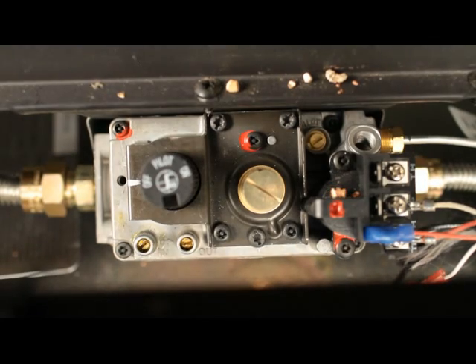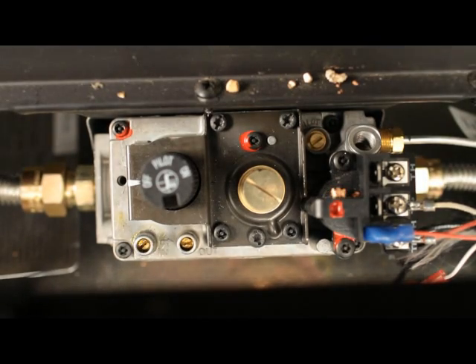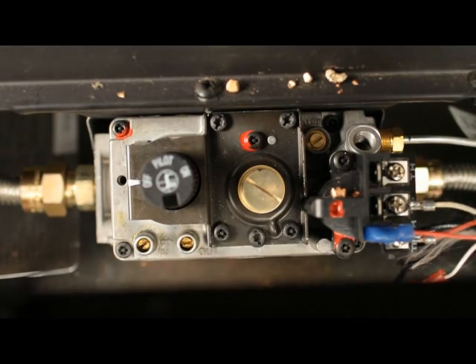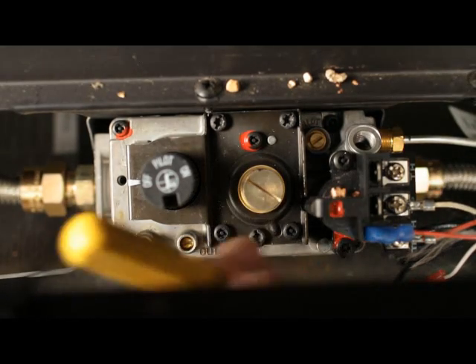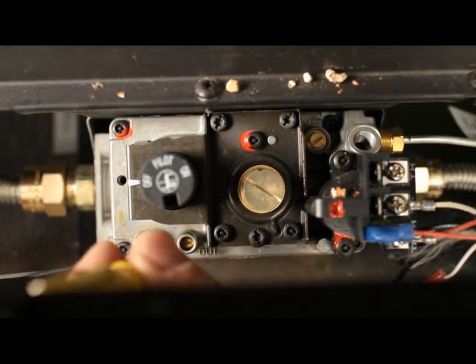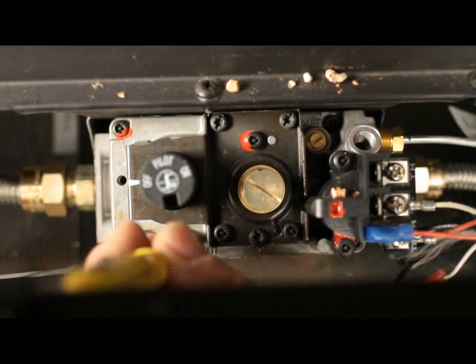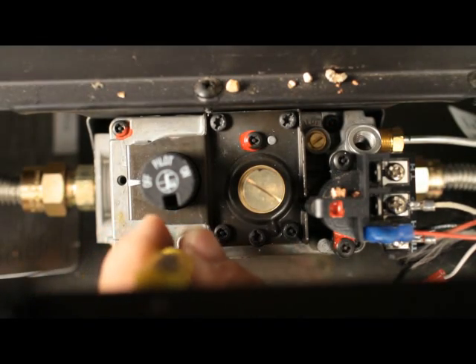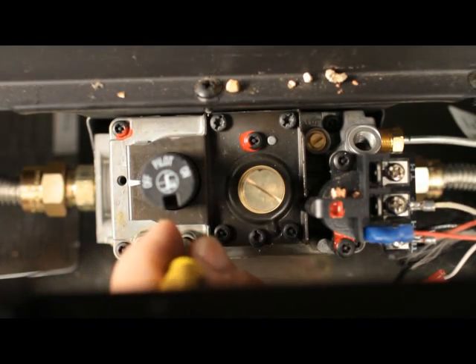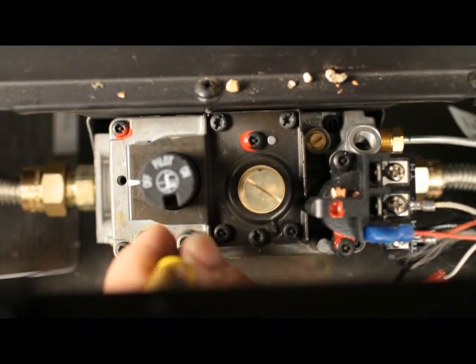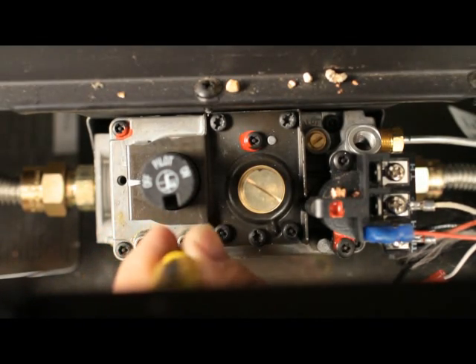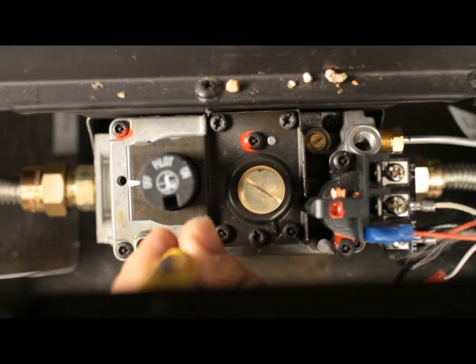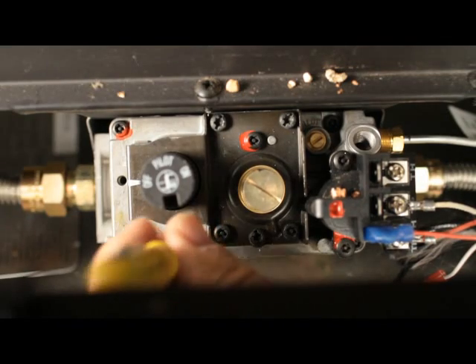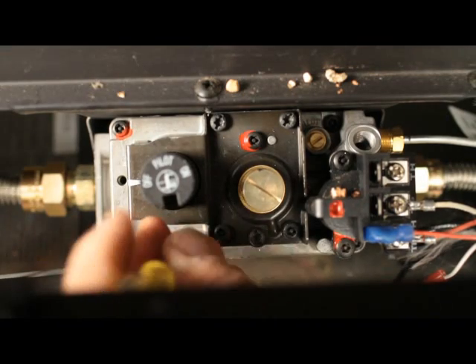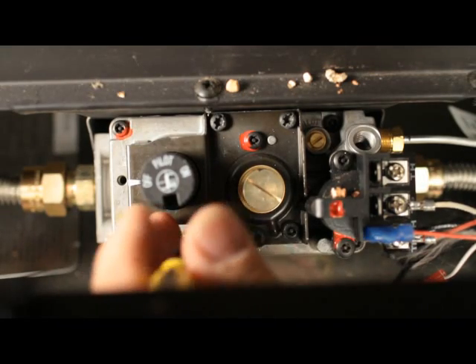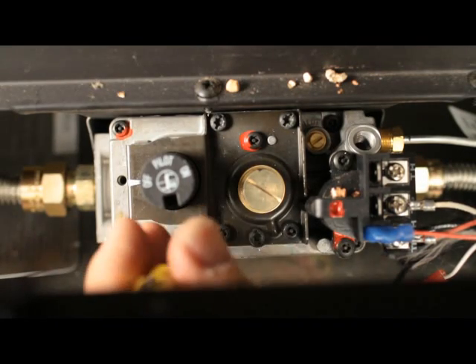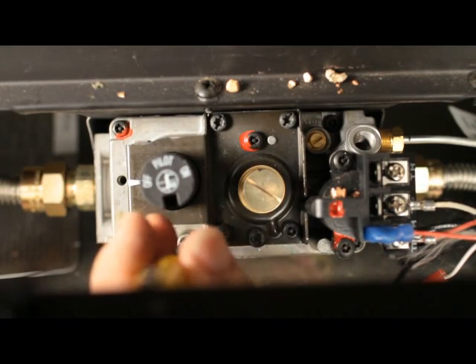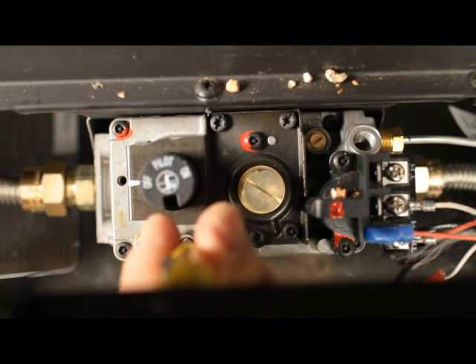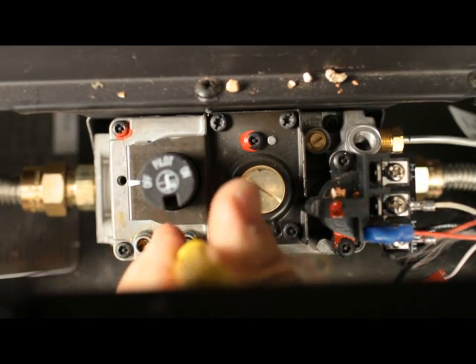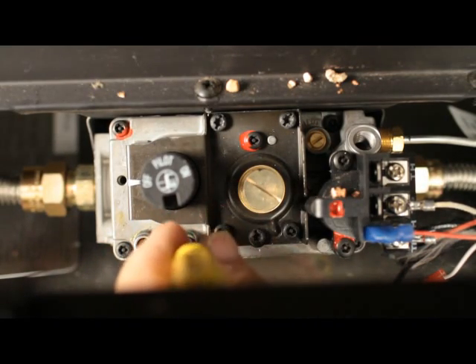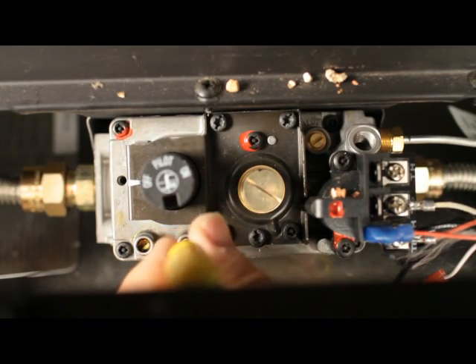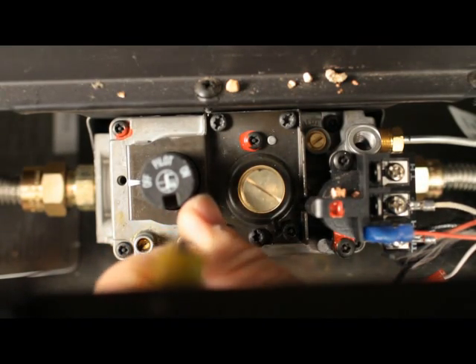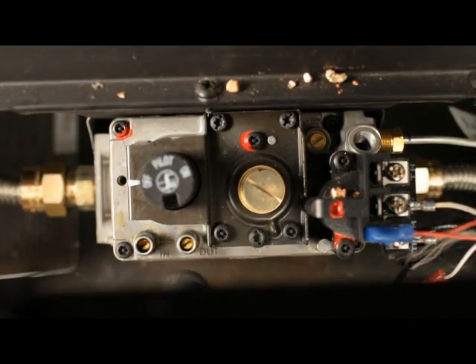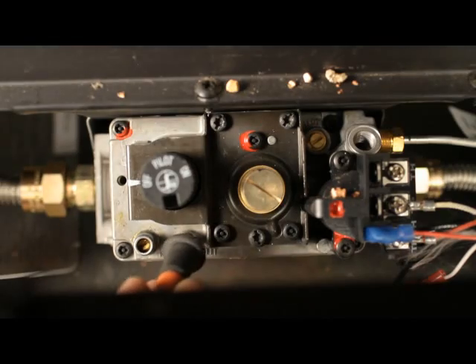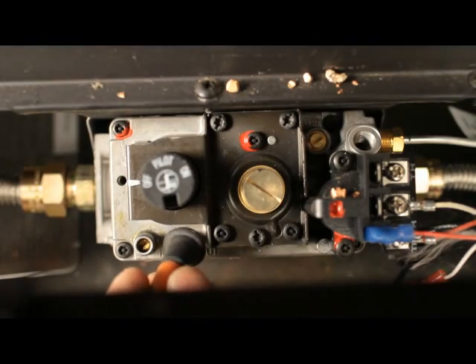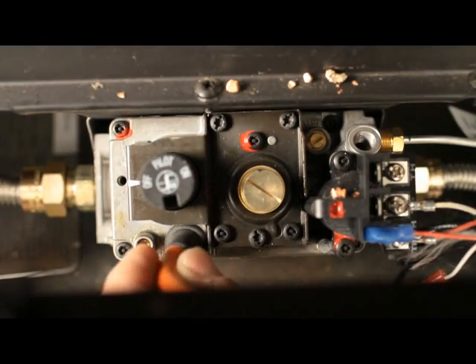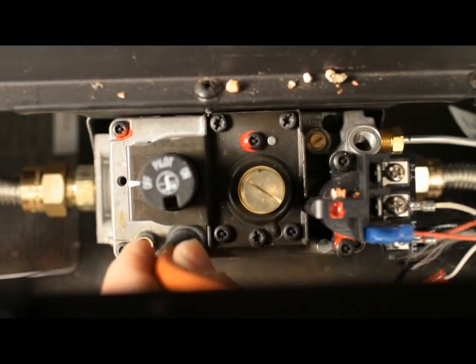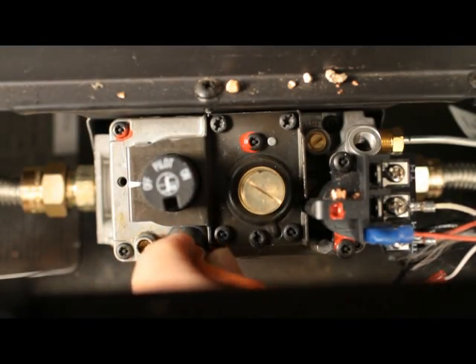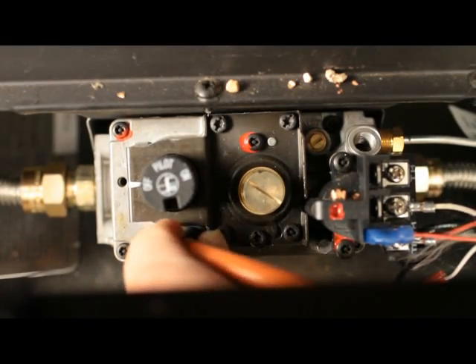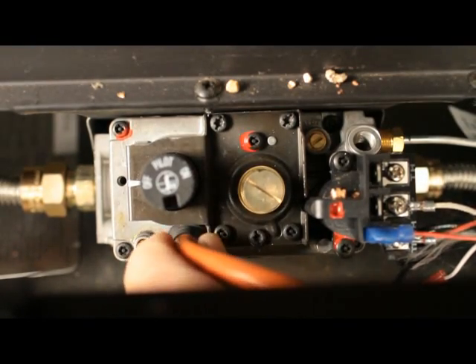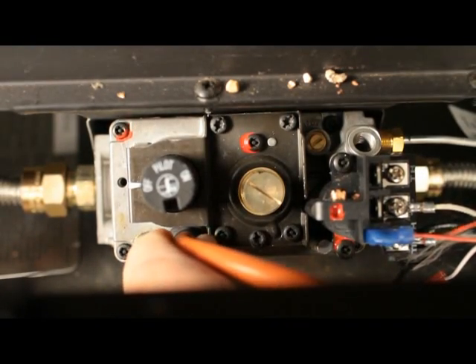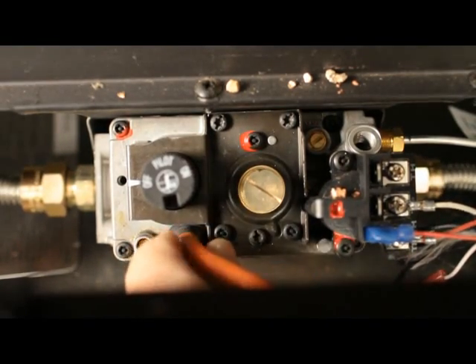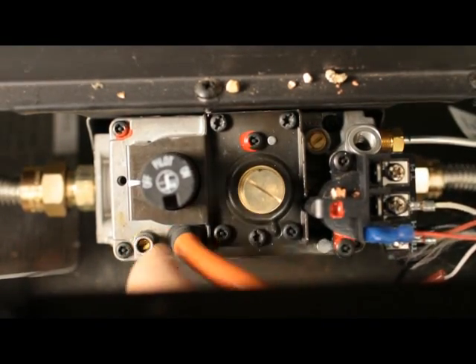Checking outlet pressure. With a small flathead screwdriver, loosen the screw inside the outlet test tap. Do not remove the screw. Place the quarter inch ID tube from your pressure tester over the test tap completely.